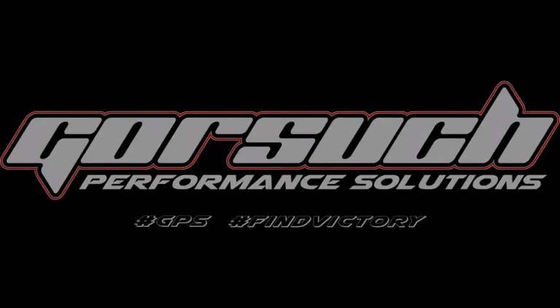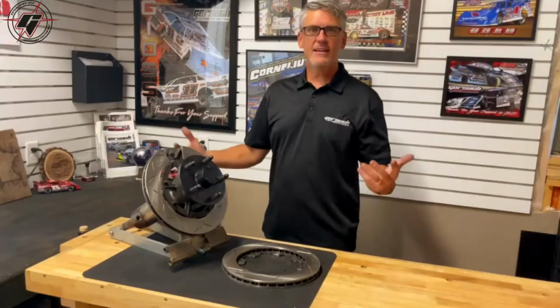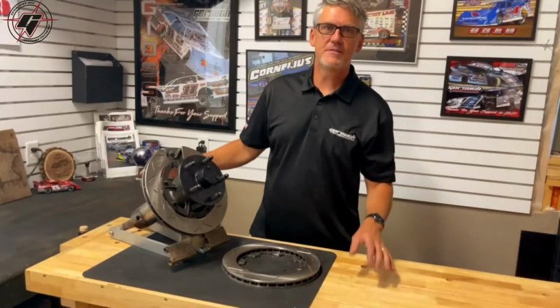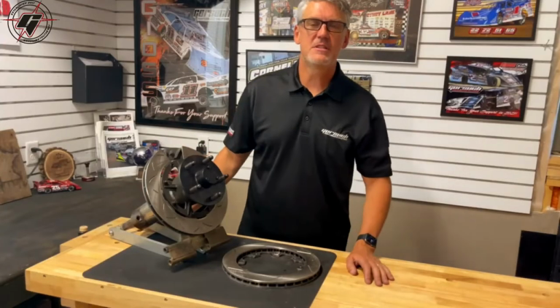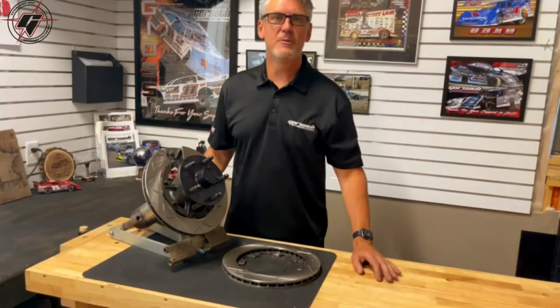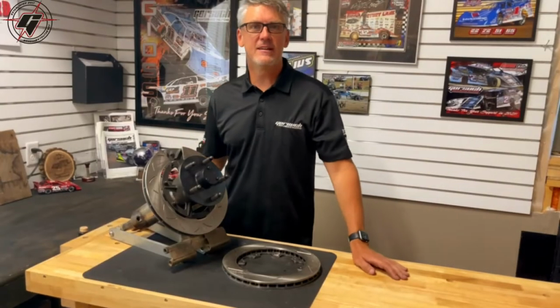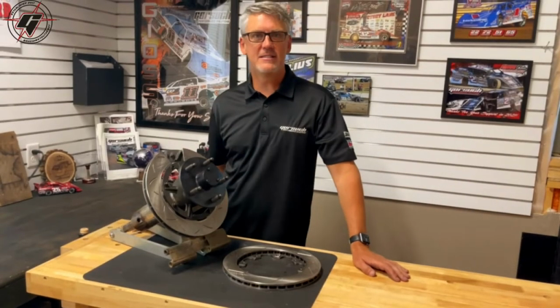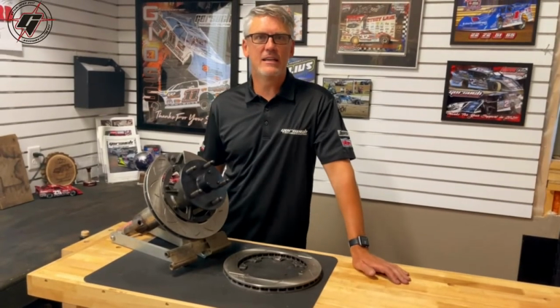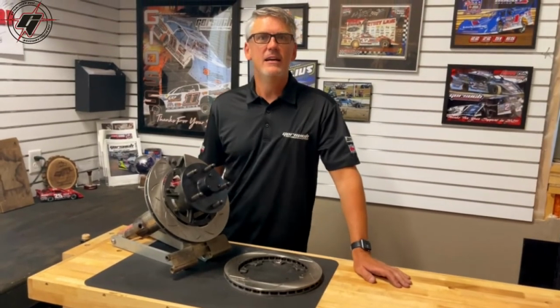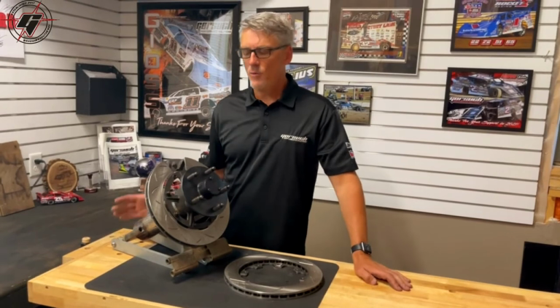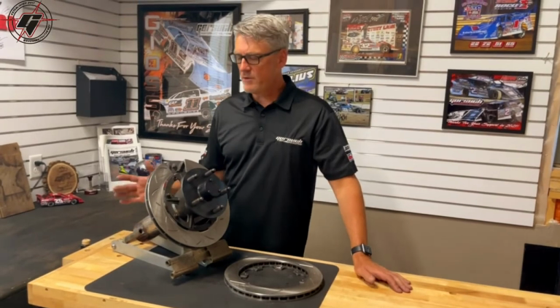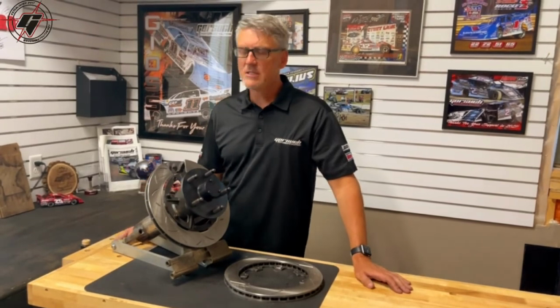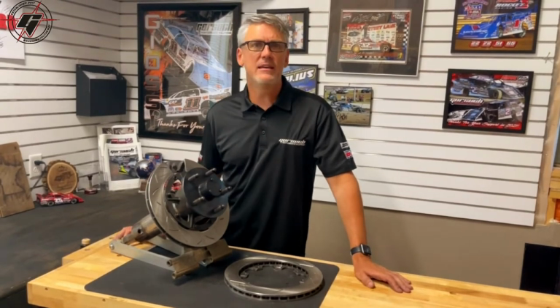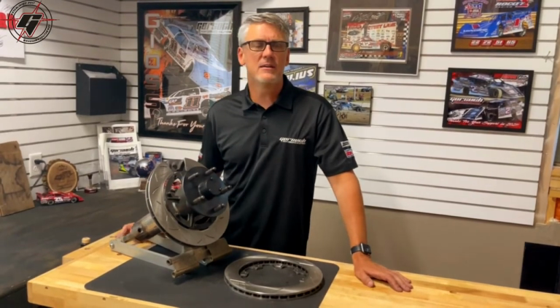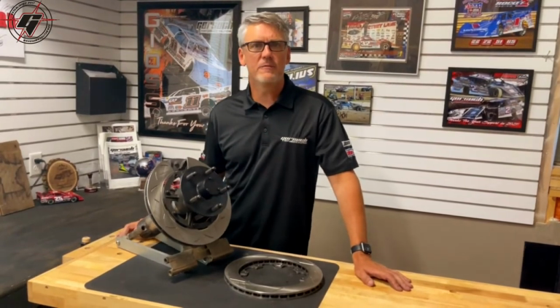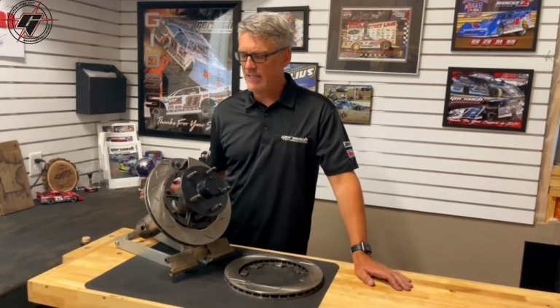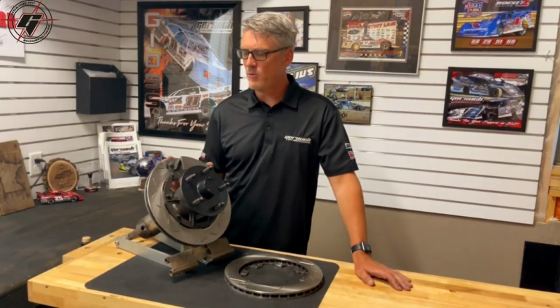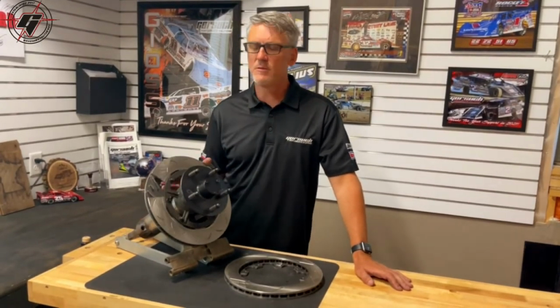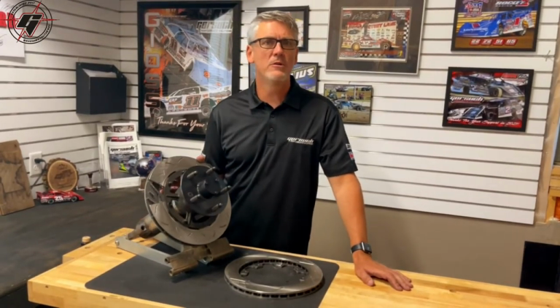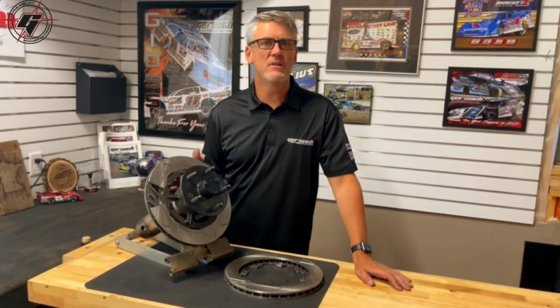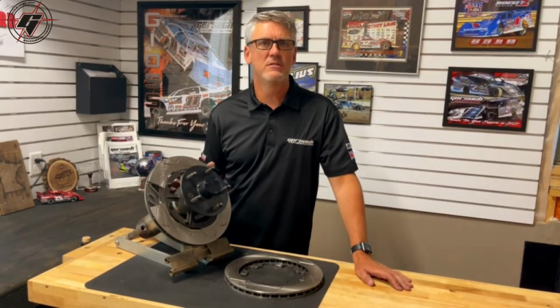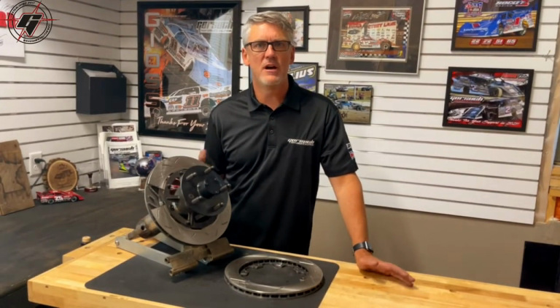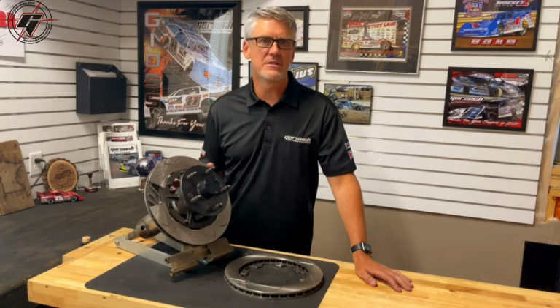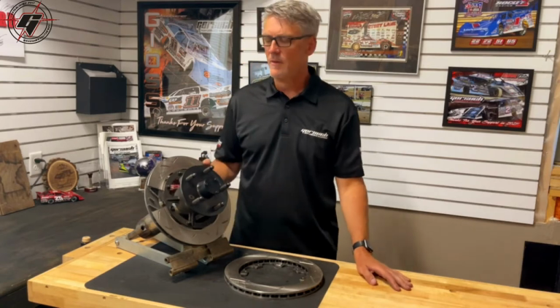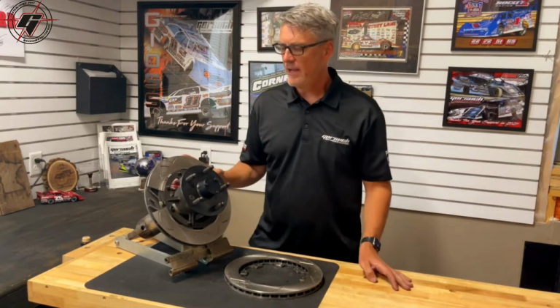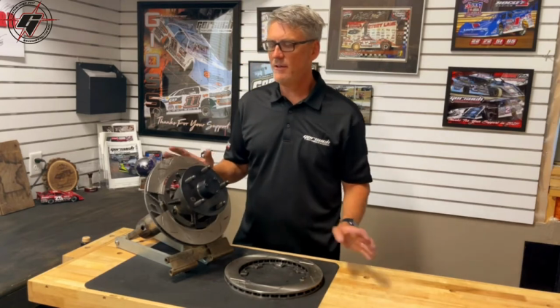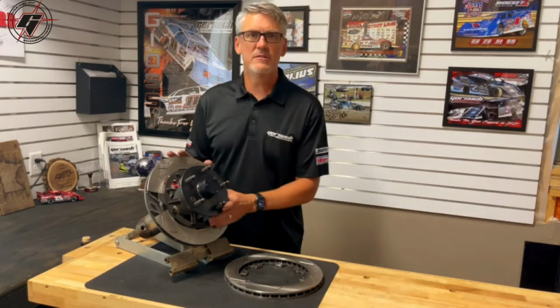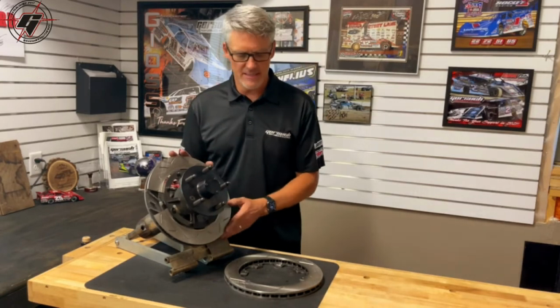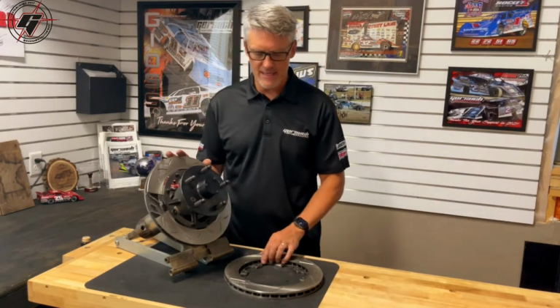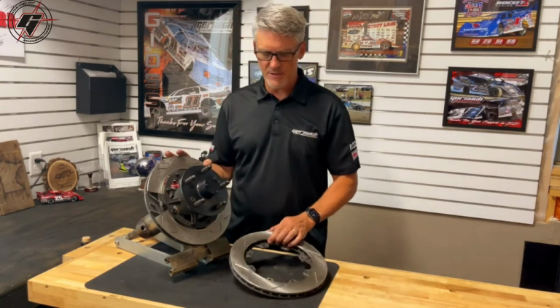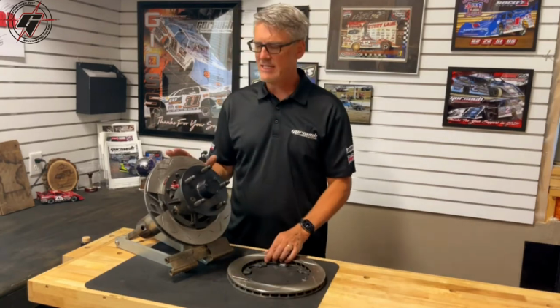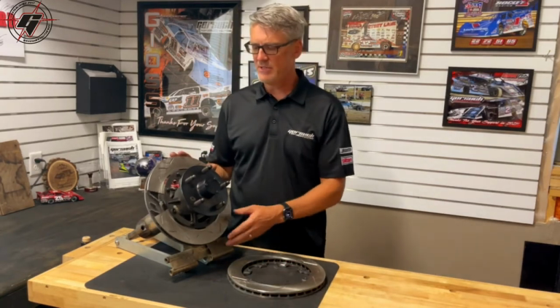Hey guys, Travis with Gorsuch Performance. Good to see you all again. One of the questions that we get quite frequently is what makes a rotor directional or non-directional? We wanted to address that today, so I've got two examples here.